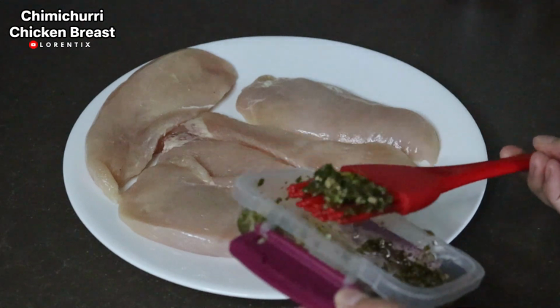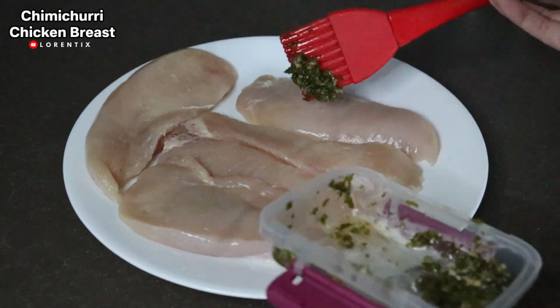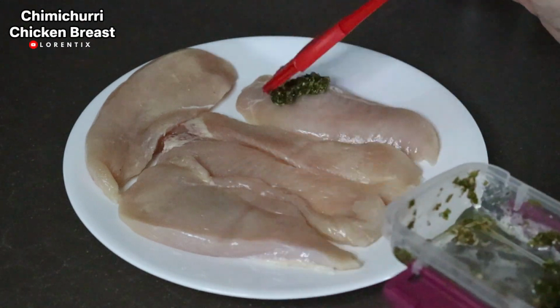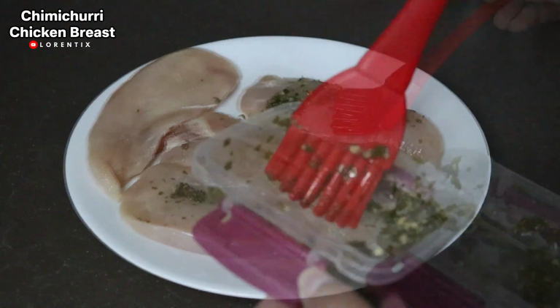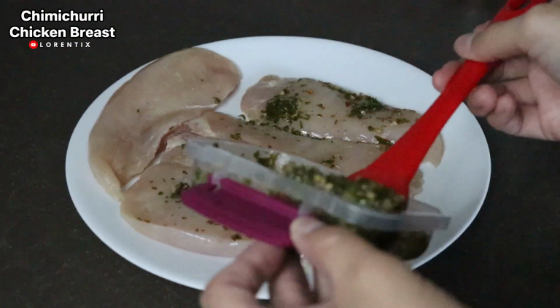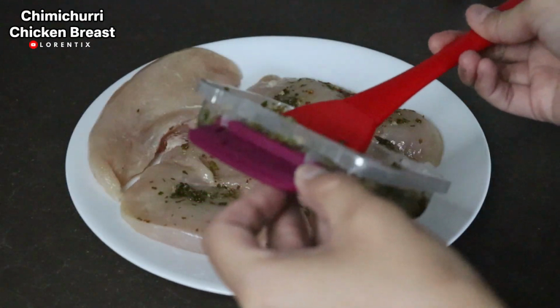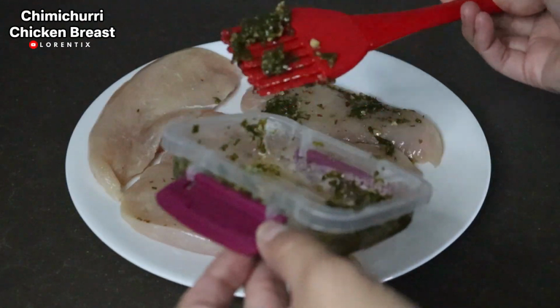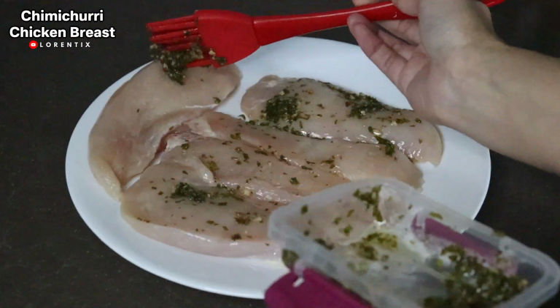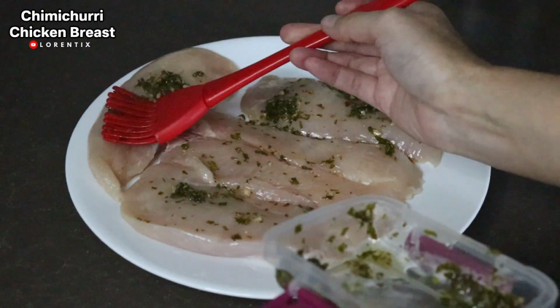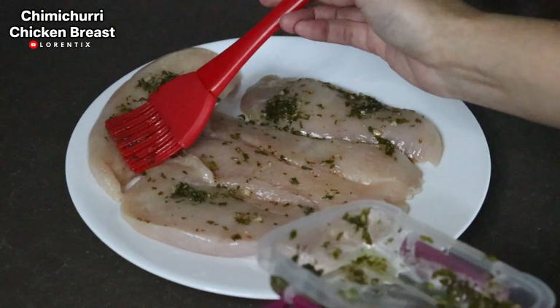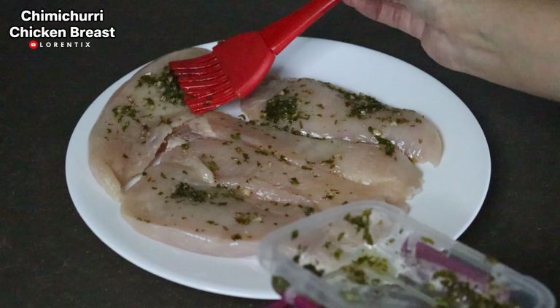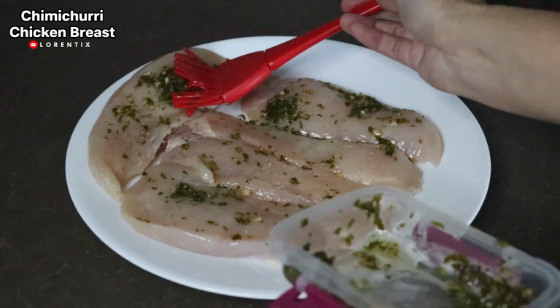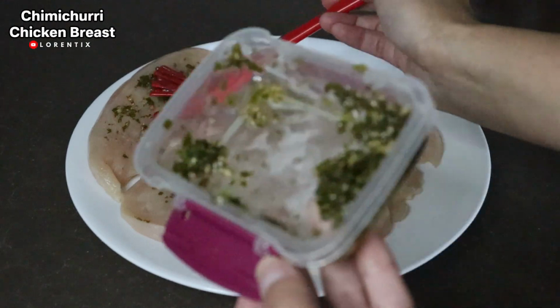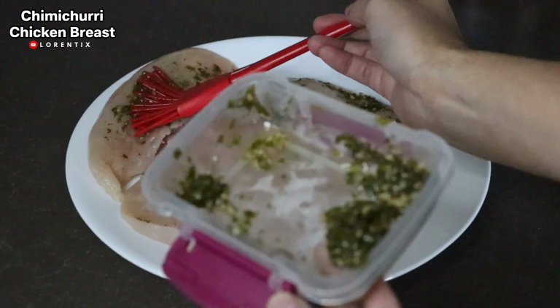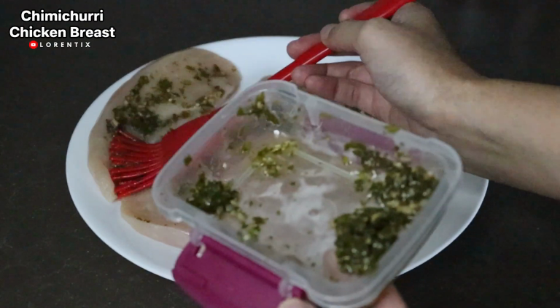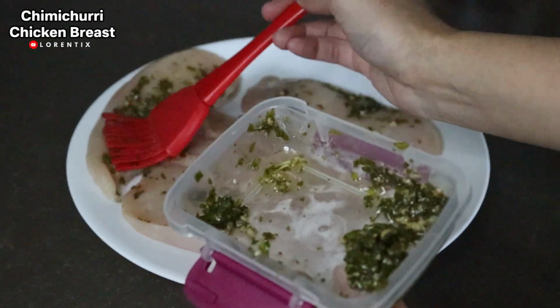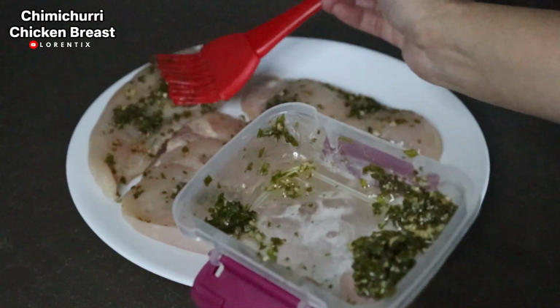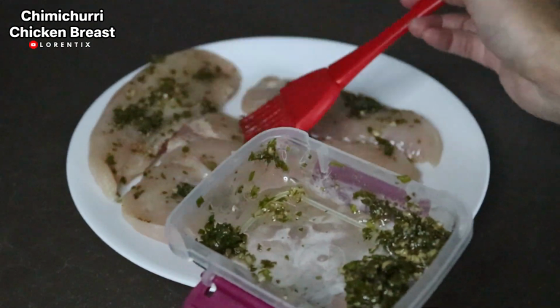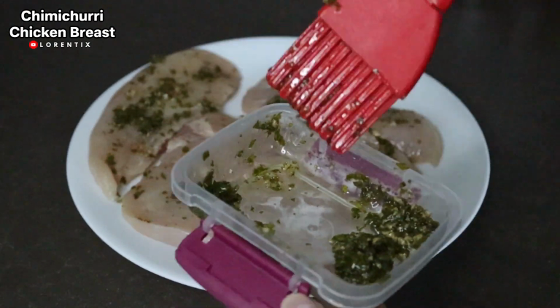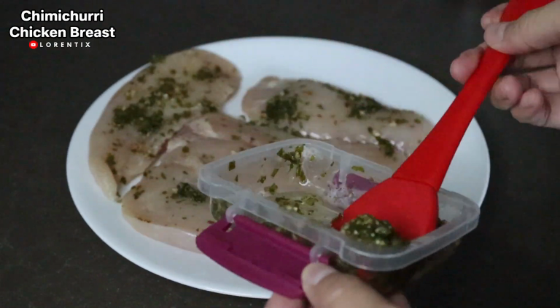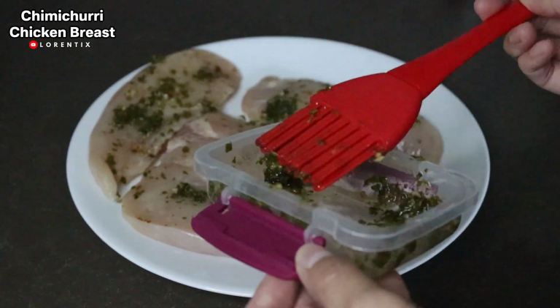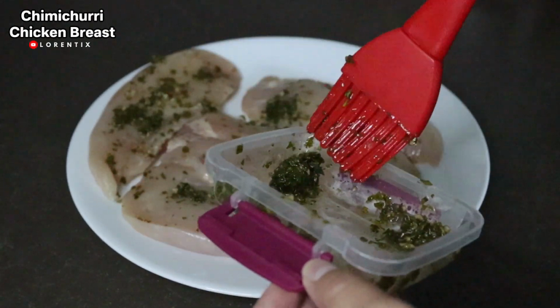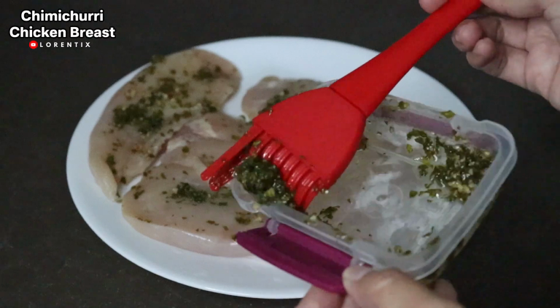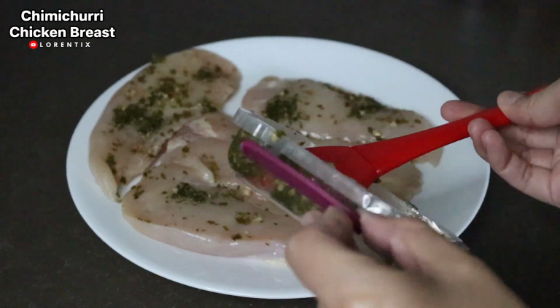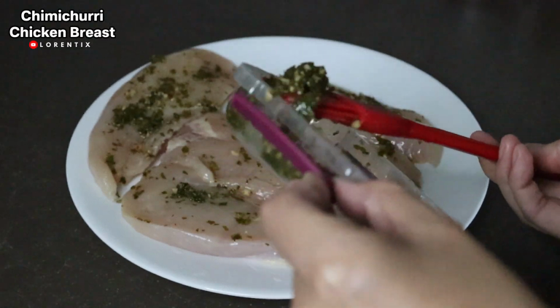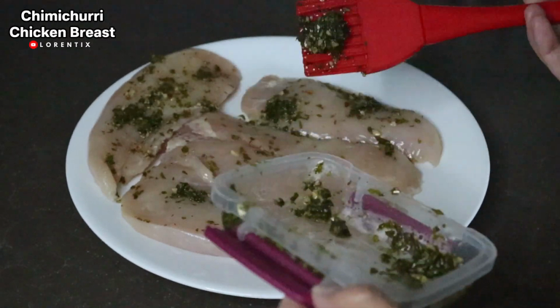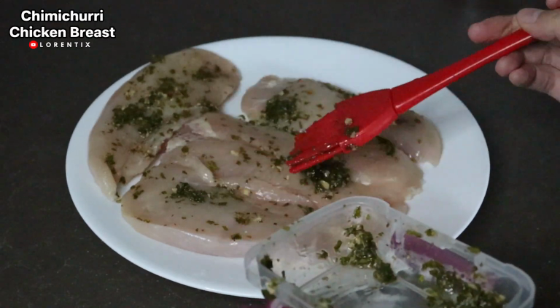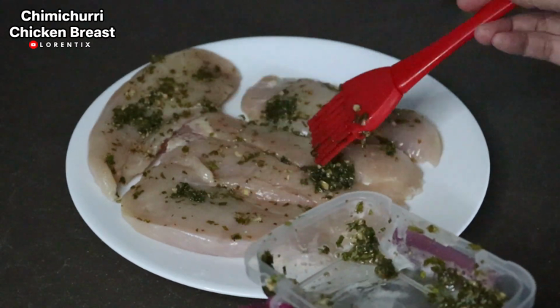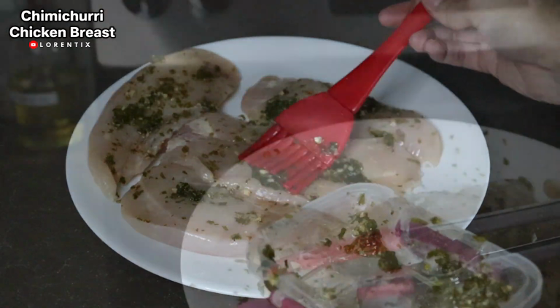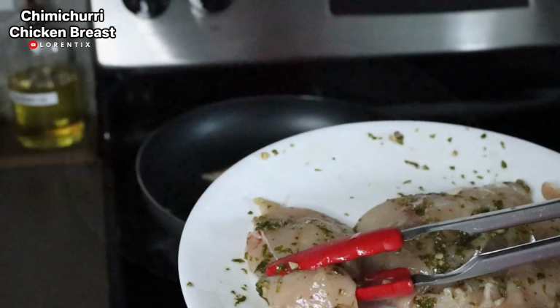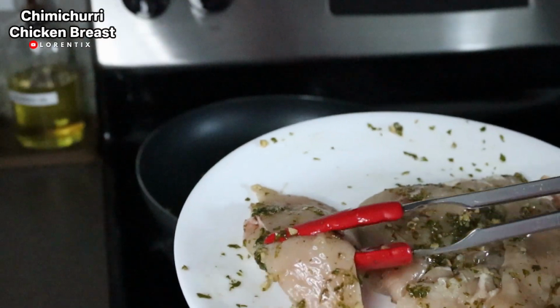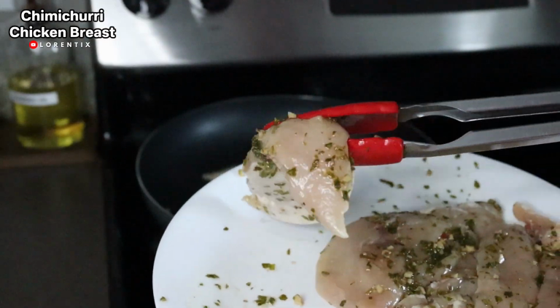You don't need to add salt or black pepper because the chimichurri already has seasoning — for me that's enough. But if you think it's necessary to add more salt or black pepper, you can add some.